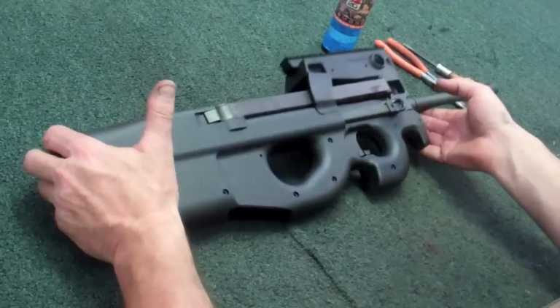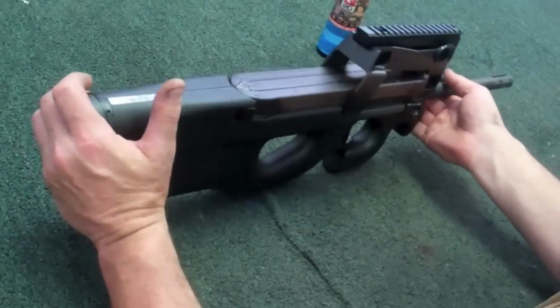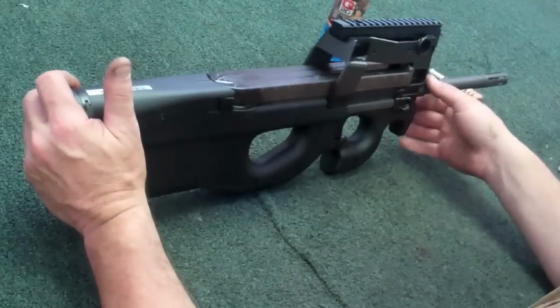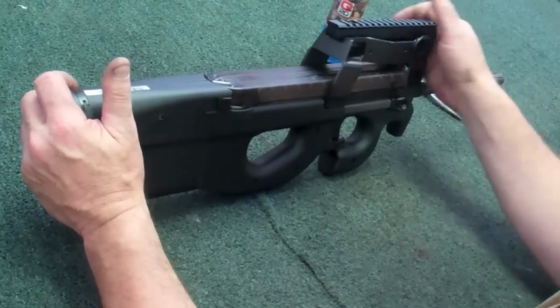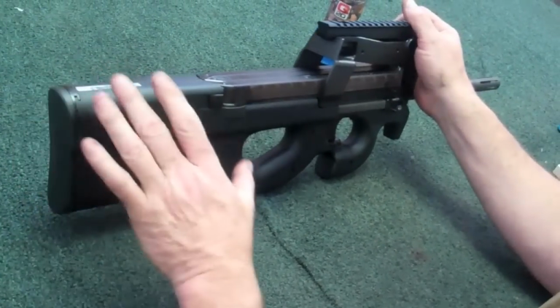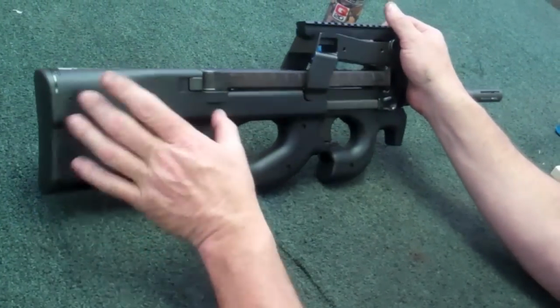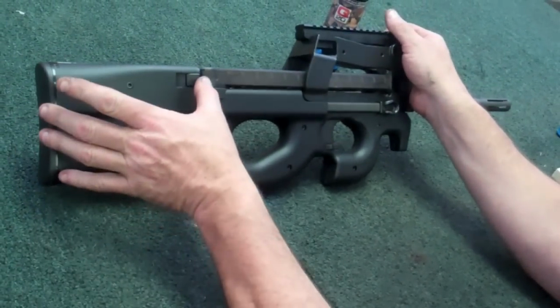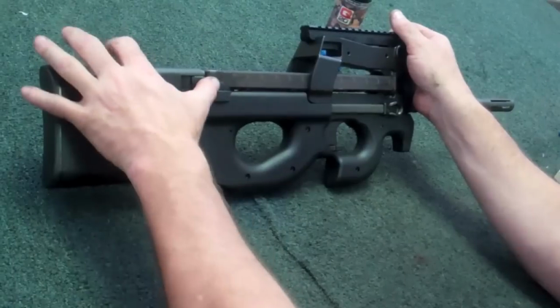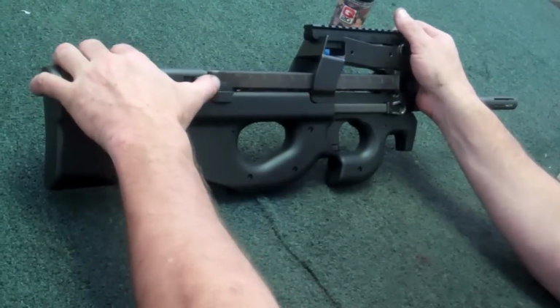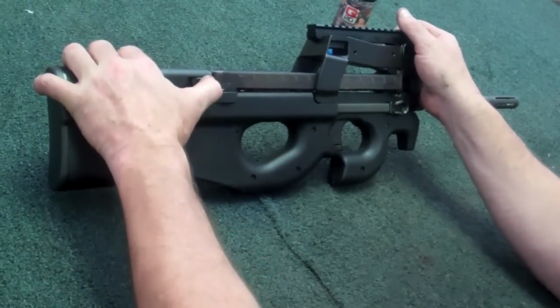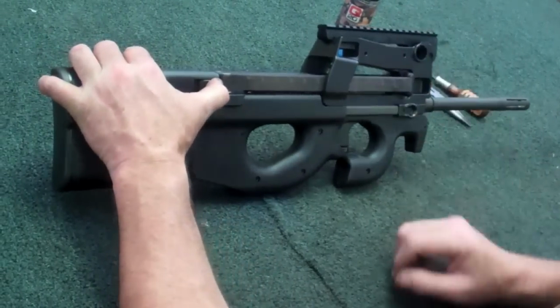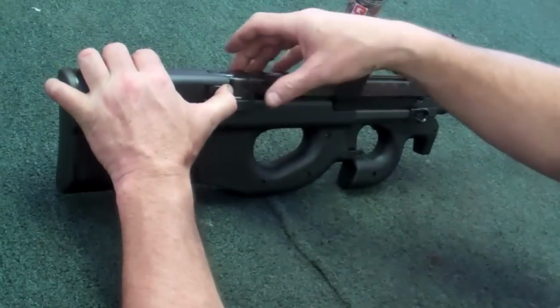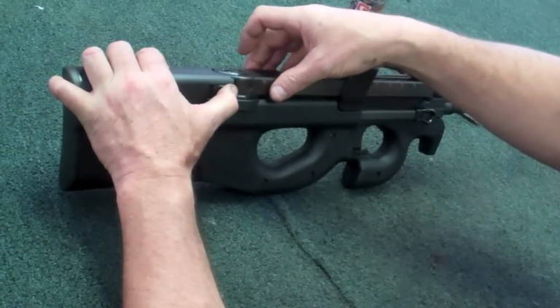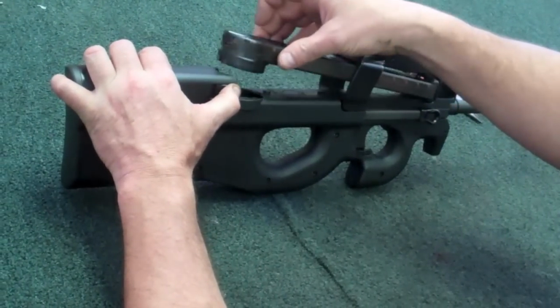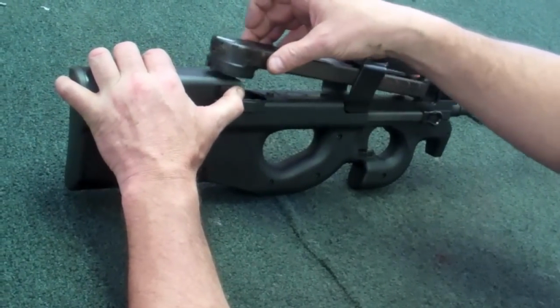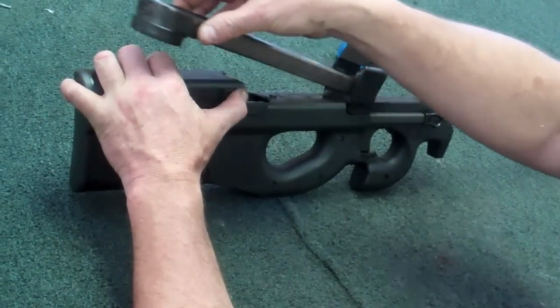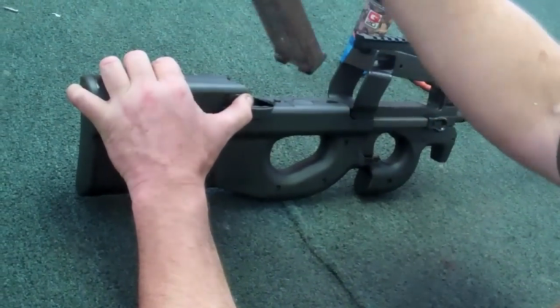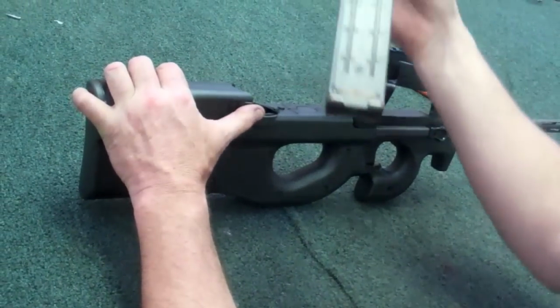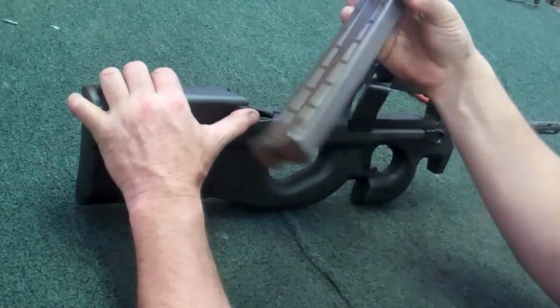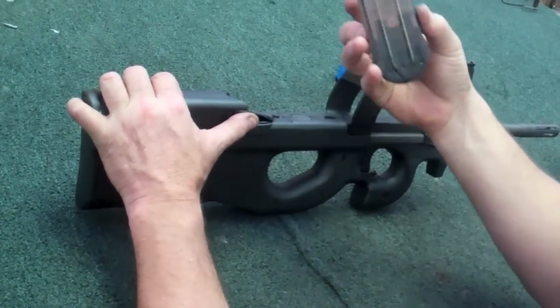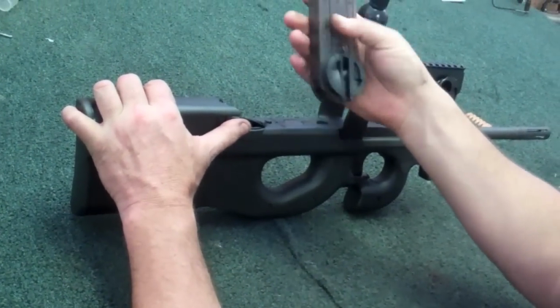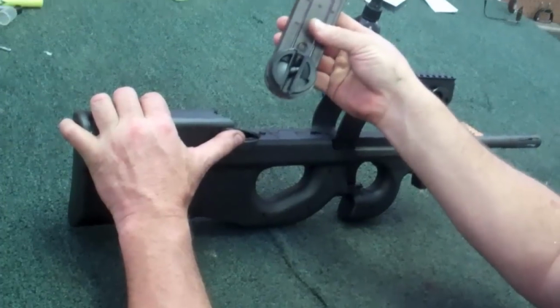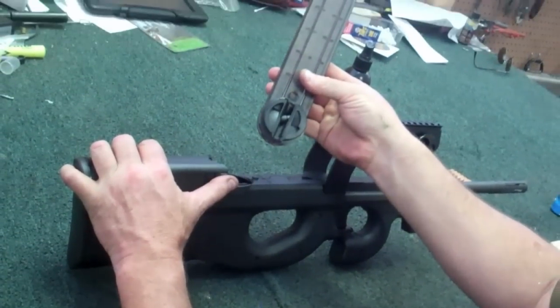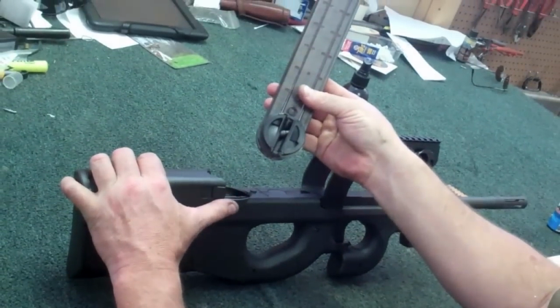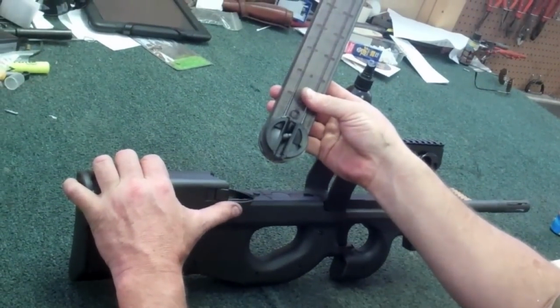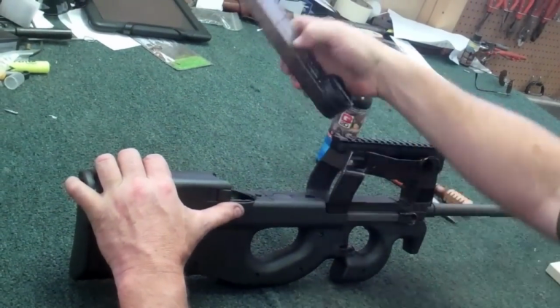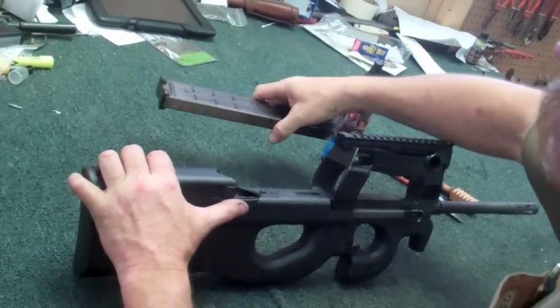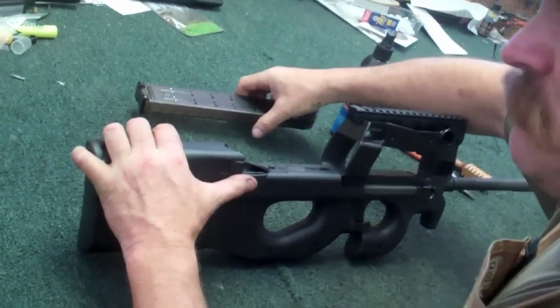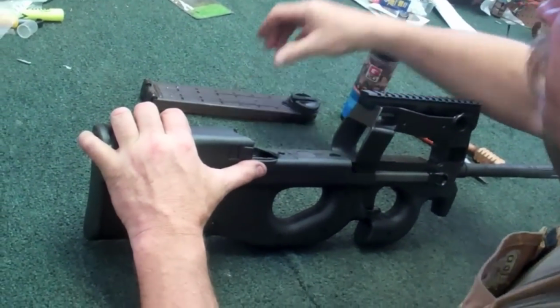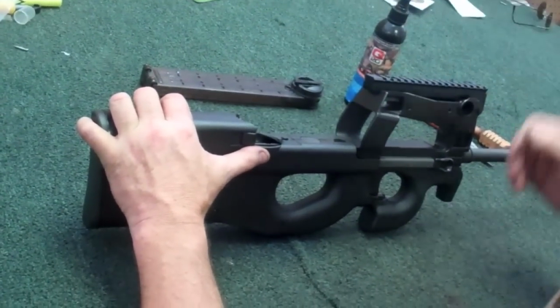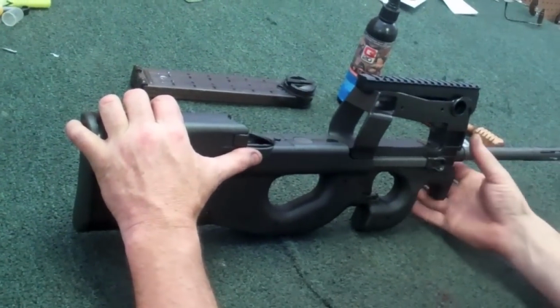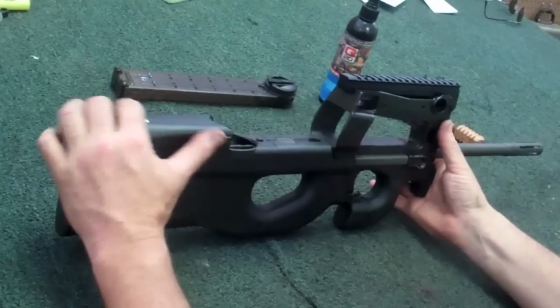With the PS90, reach up here, pull back on the magazine catch, lift the magazine up, and straight back. That's a 50-round magazine right there. 5.7x28mm is the caliber.